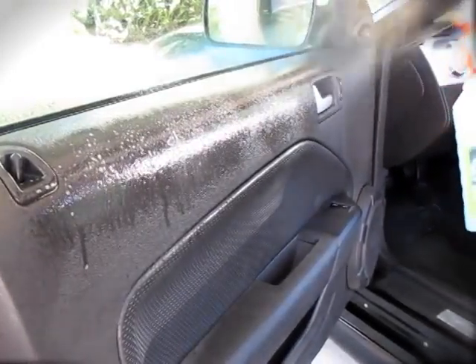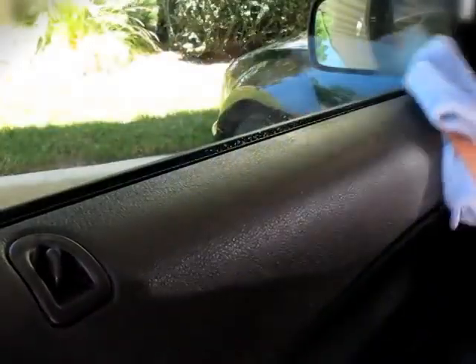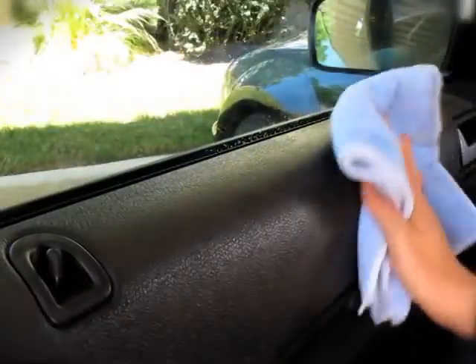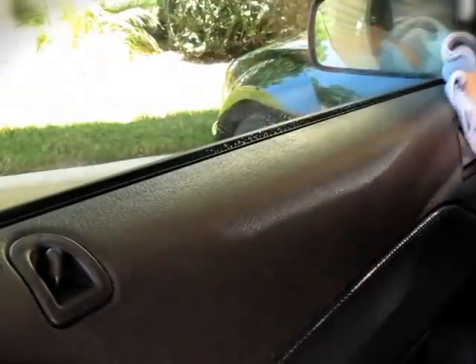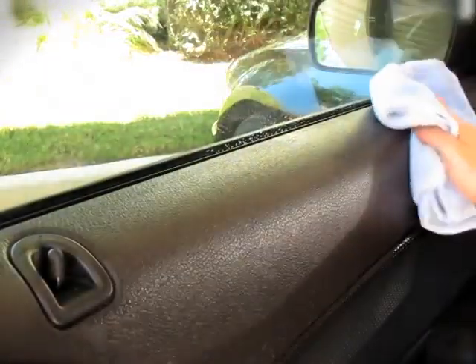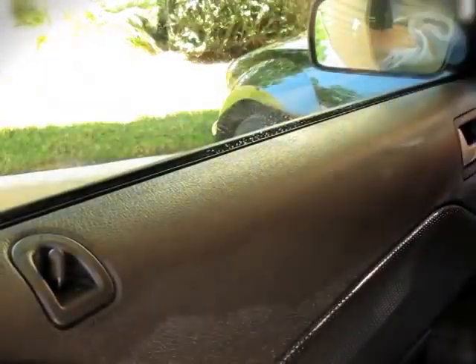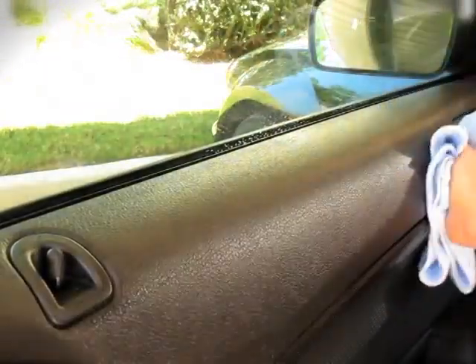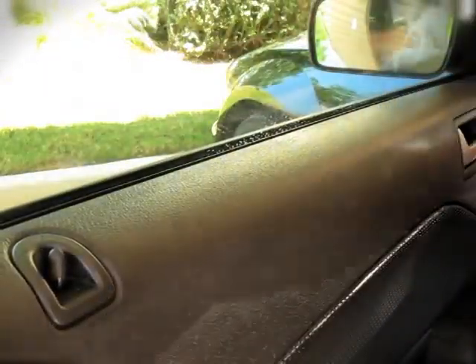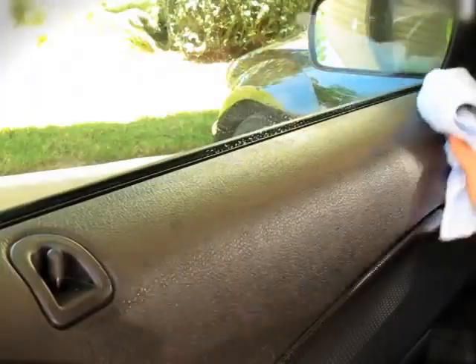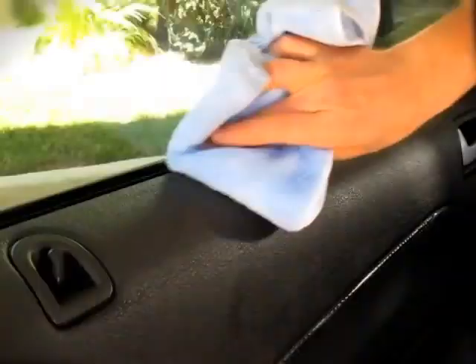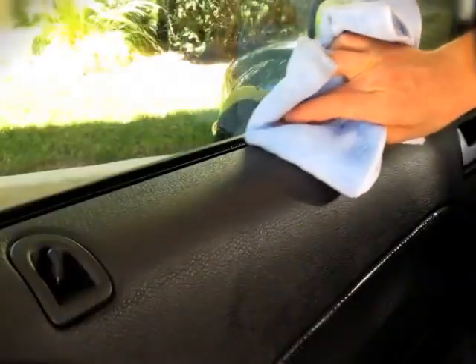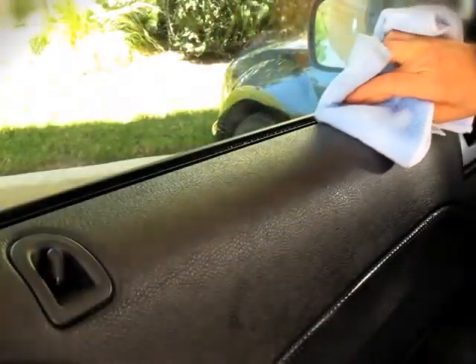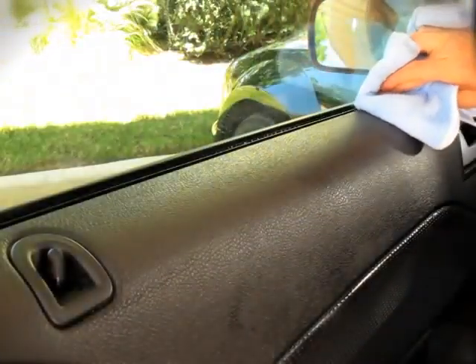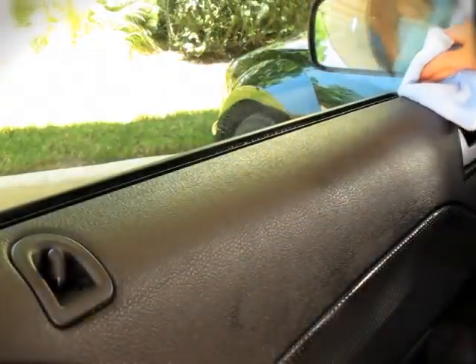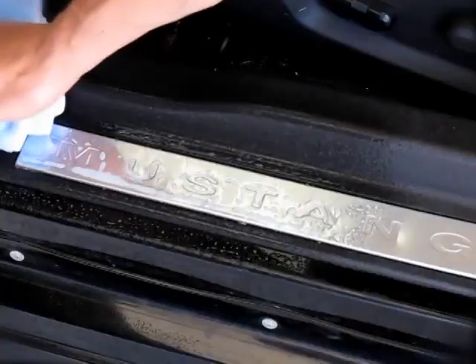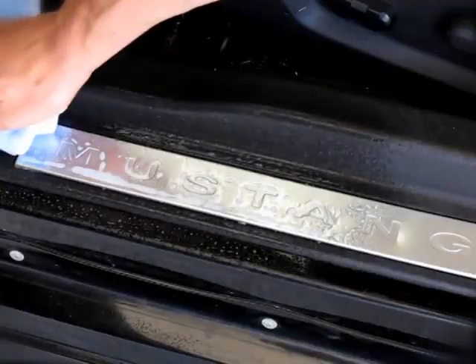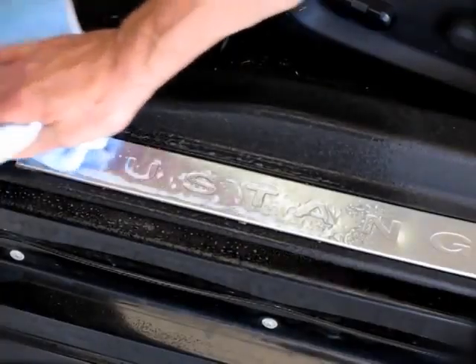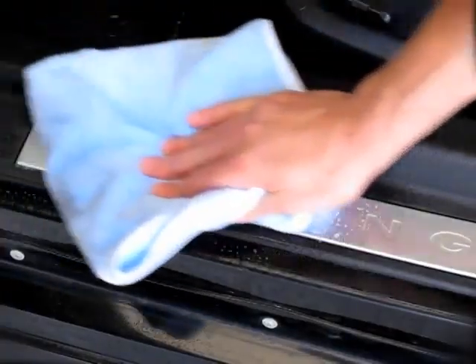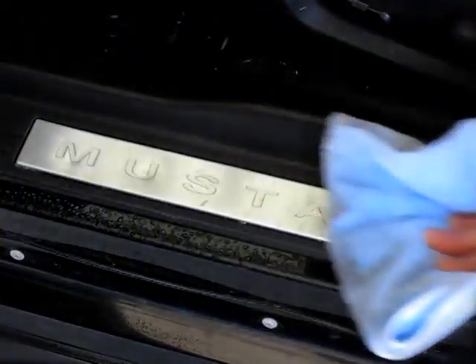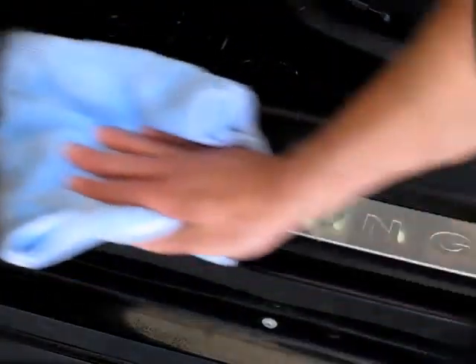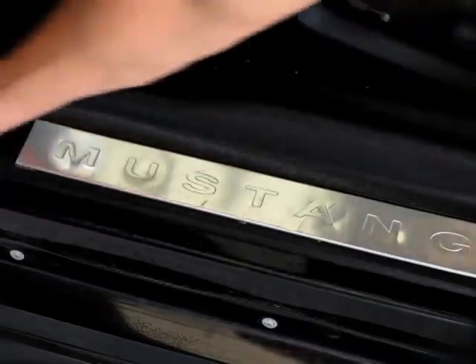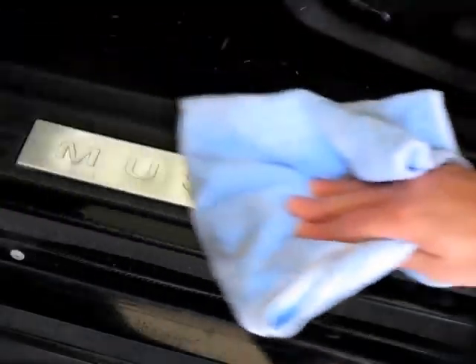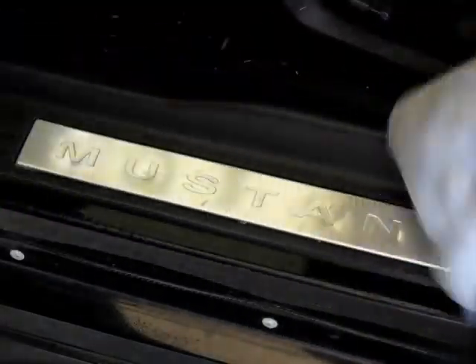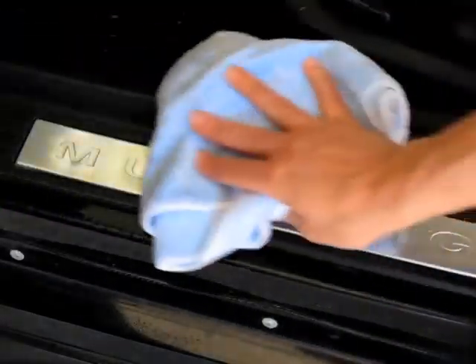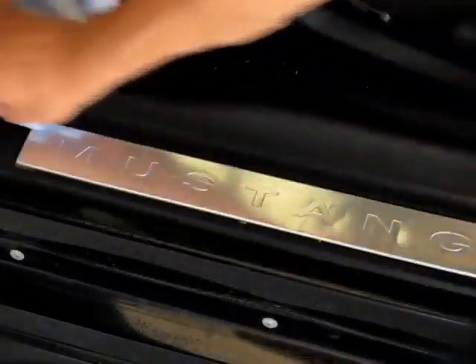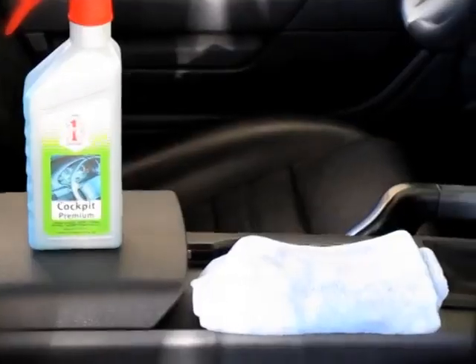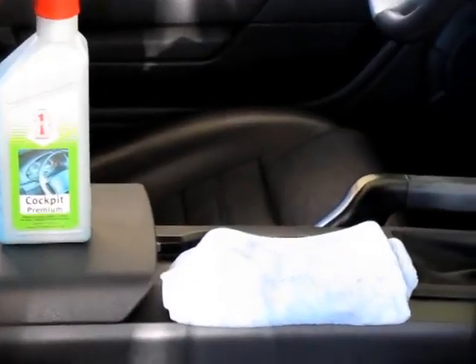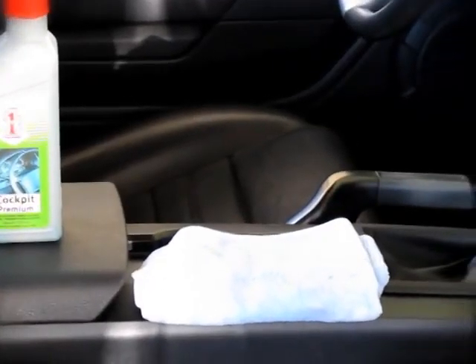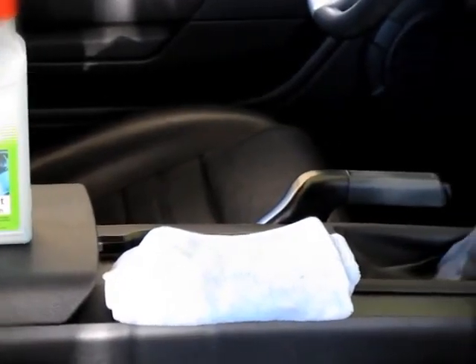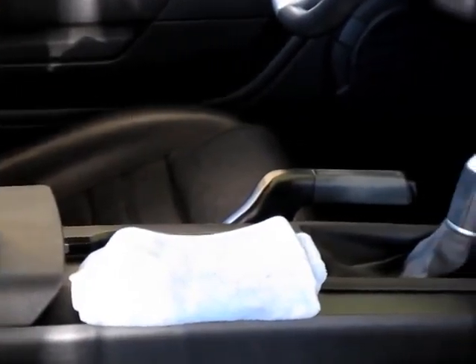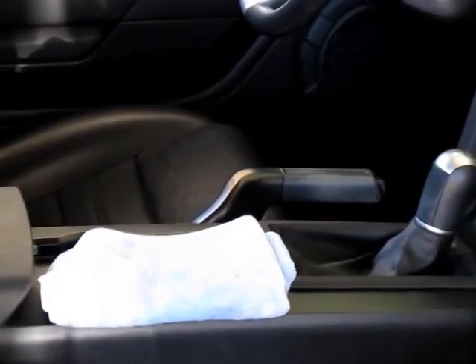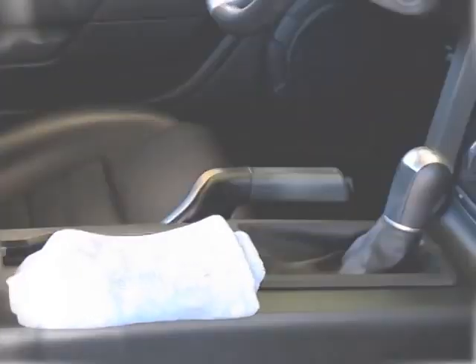If you get any product on glass, just wipe off. Cockpit Premium won't leave any residue. Apply every few weeks to maintain the finish and keep your interior looking like new.